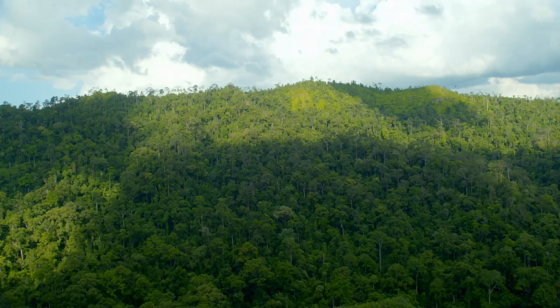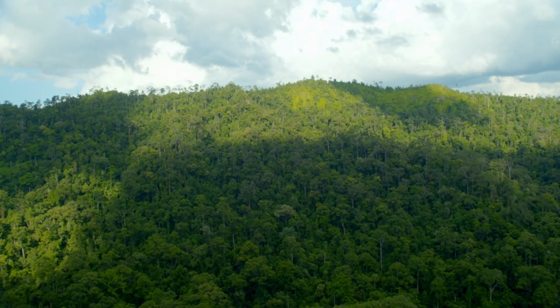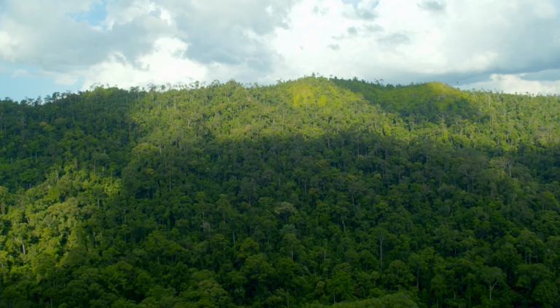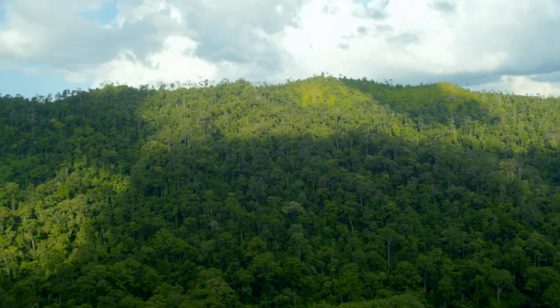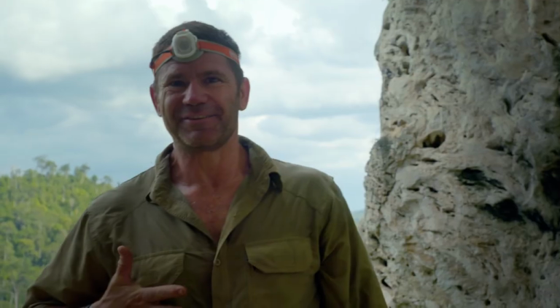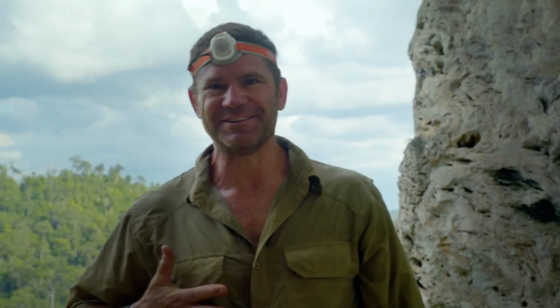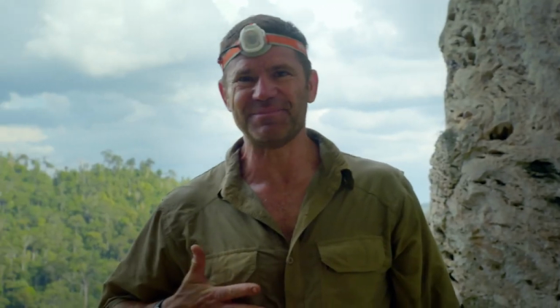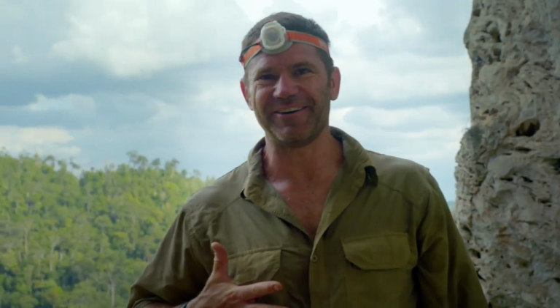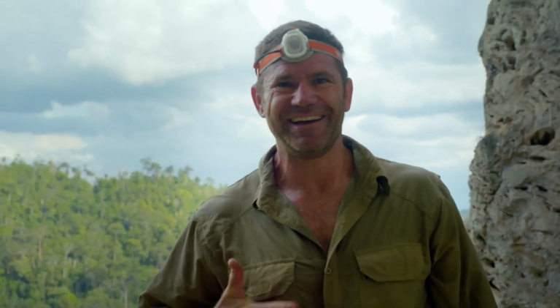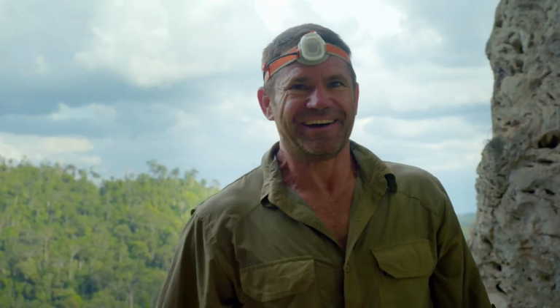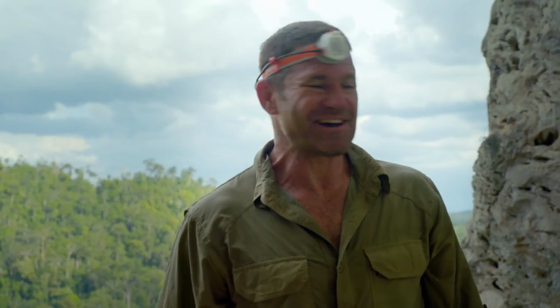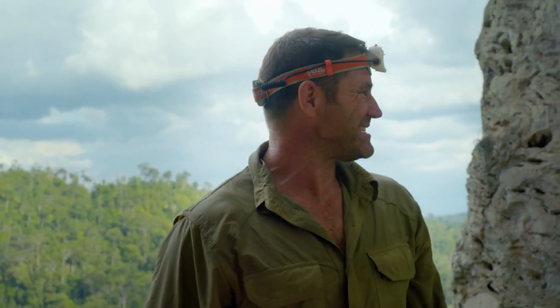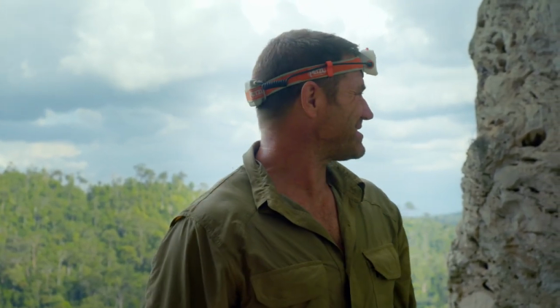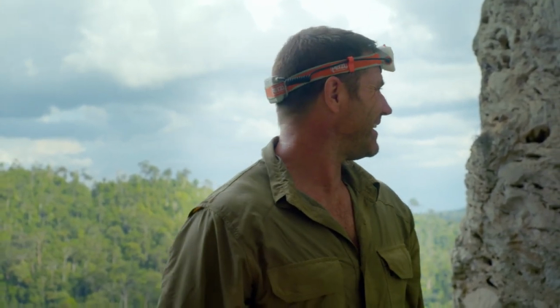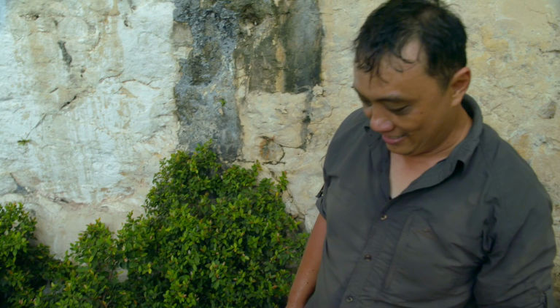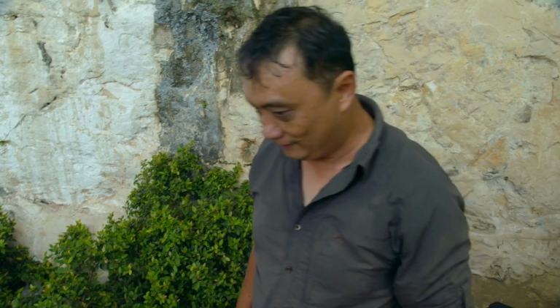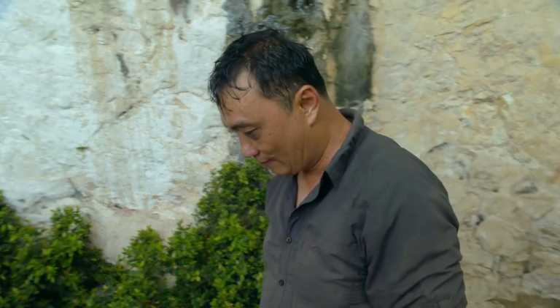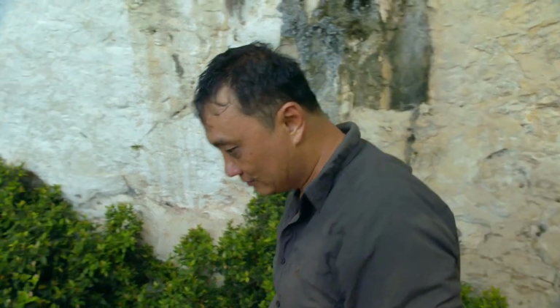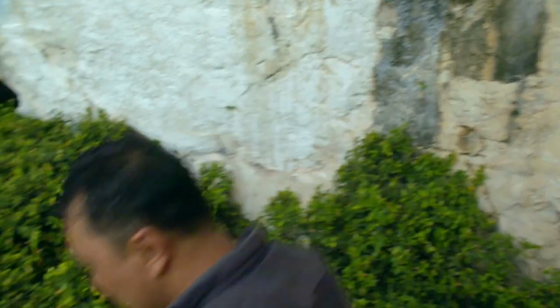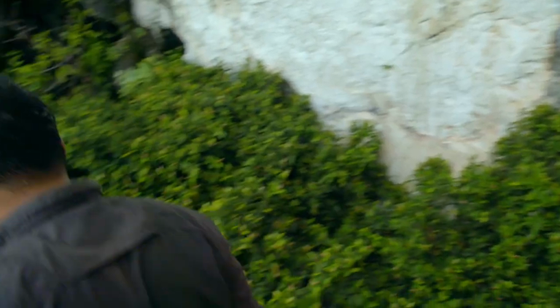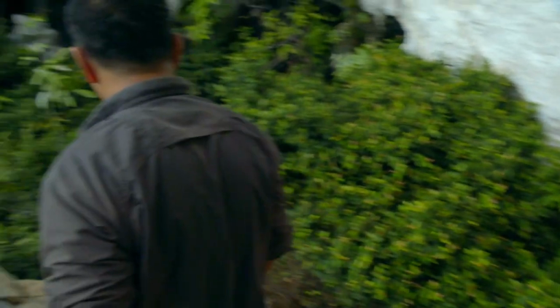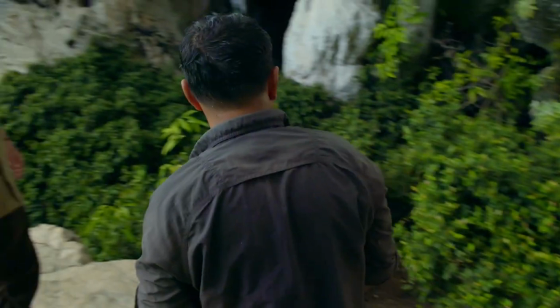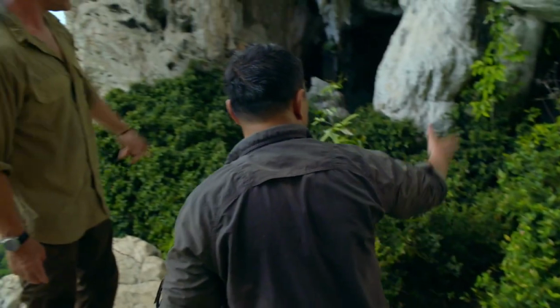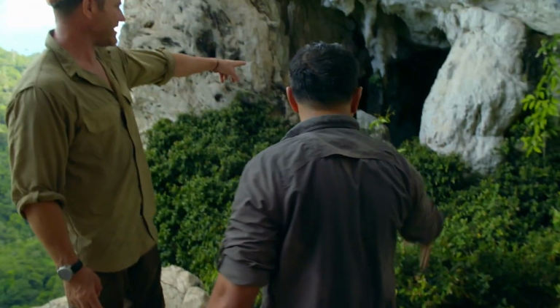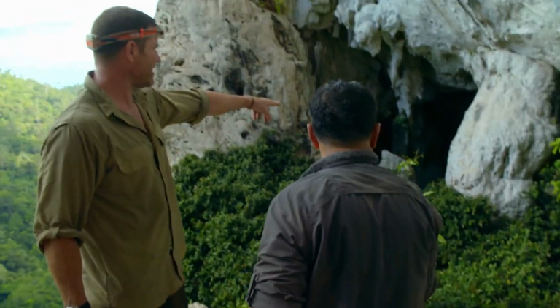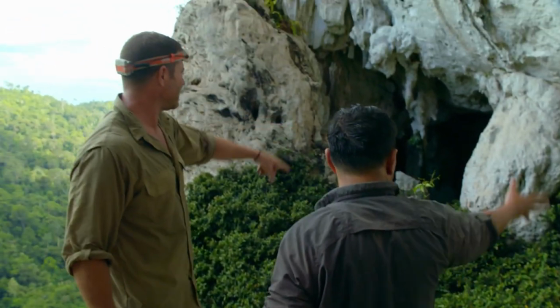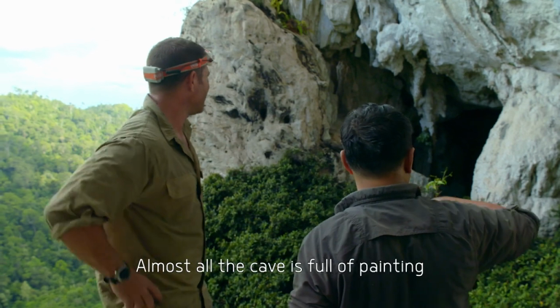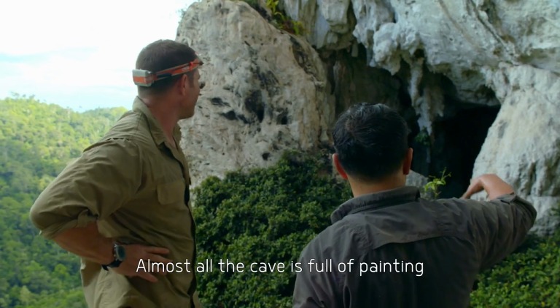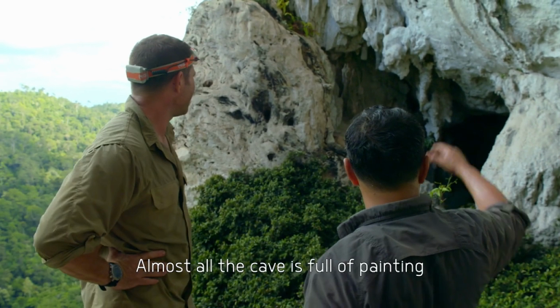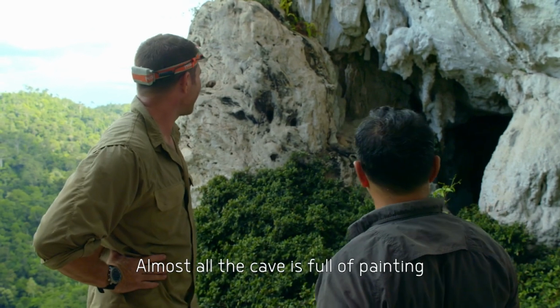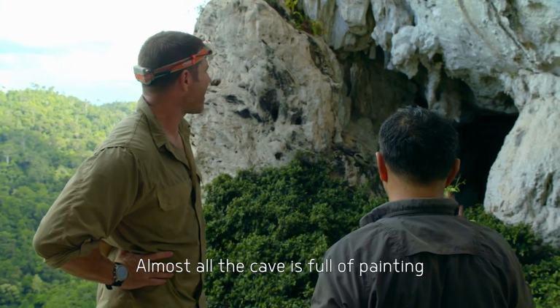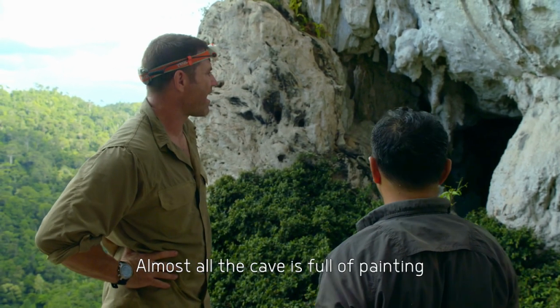This is one of those moments. I've got this little tremble going on of excitement and anticipation. So we're going in here? Almost — the cave is full of painting.